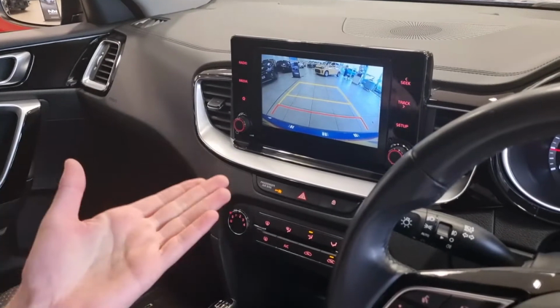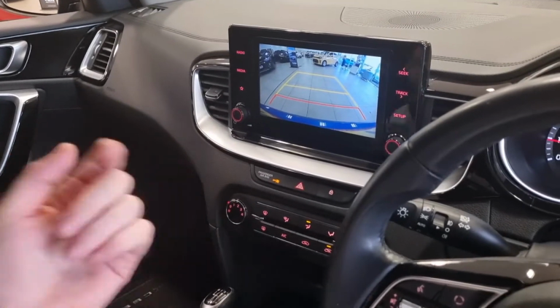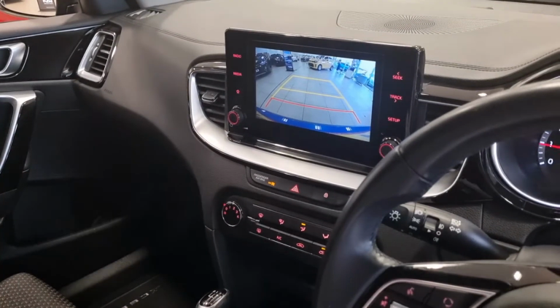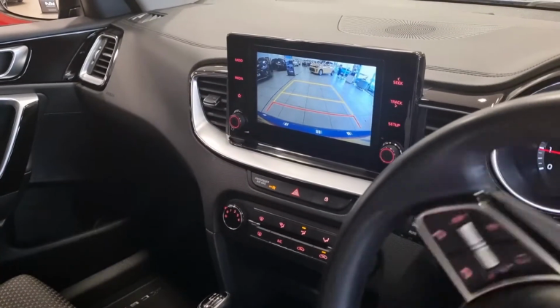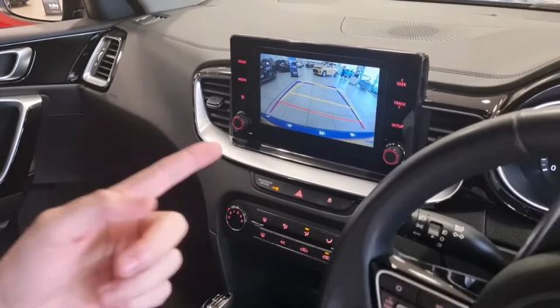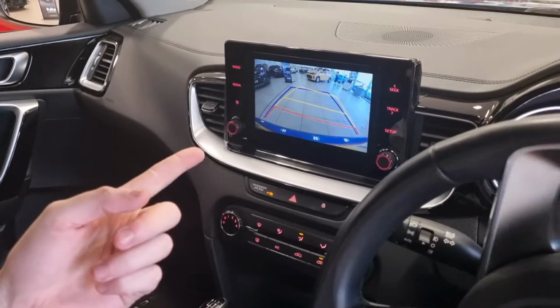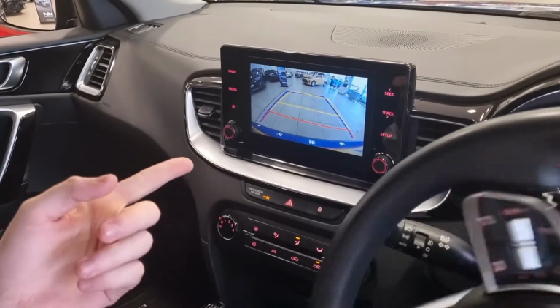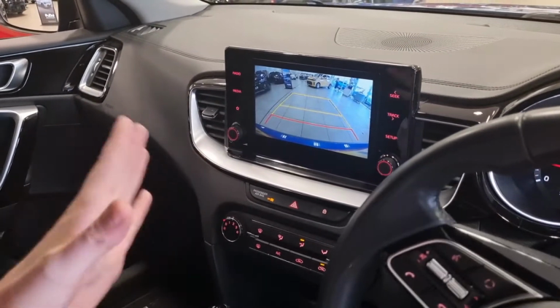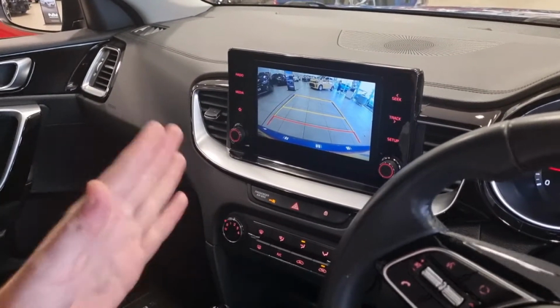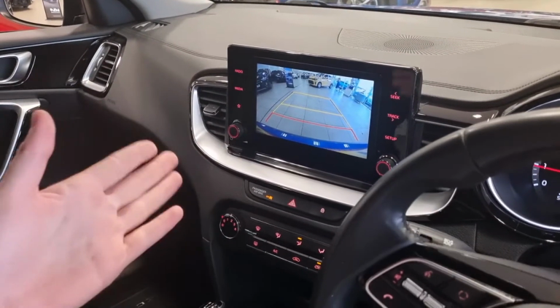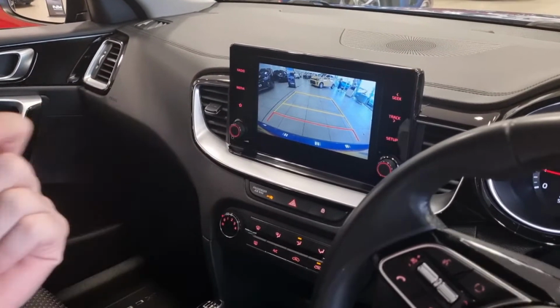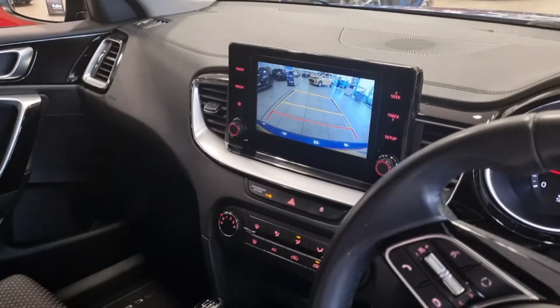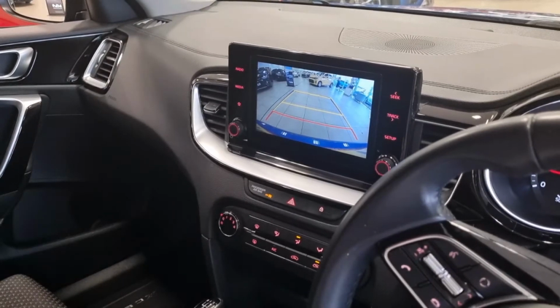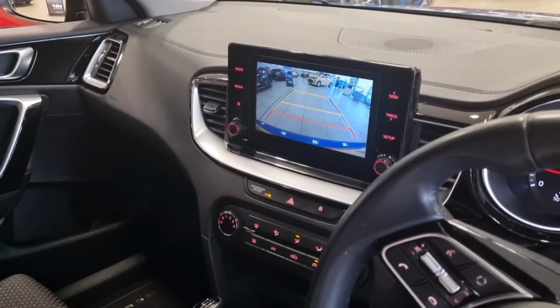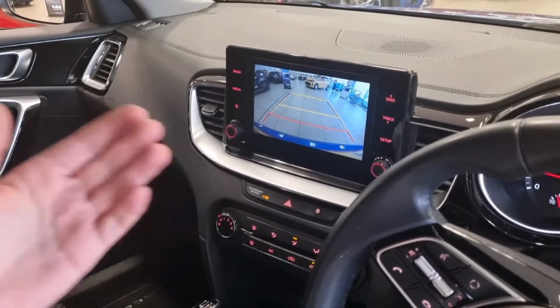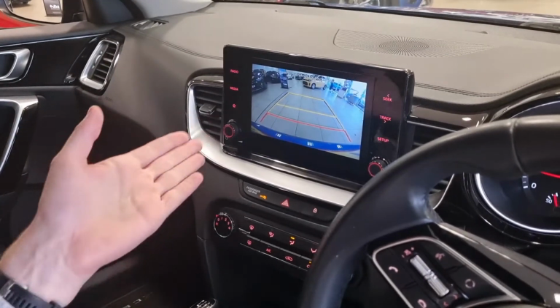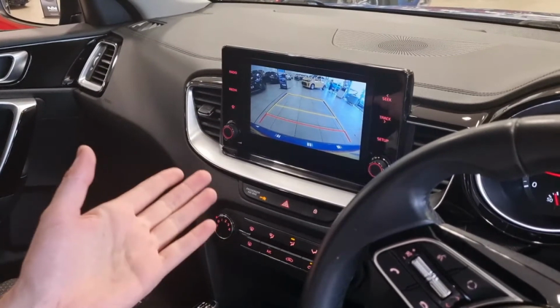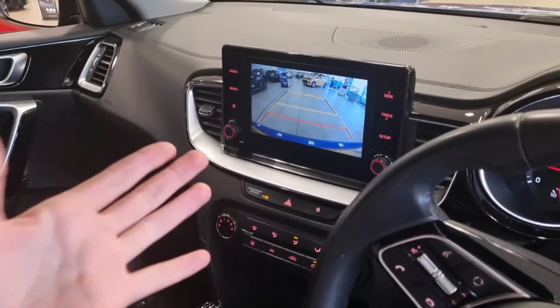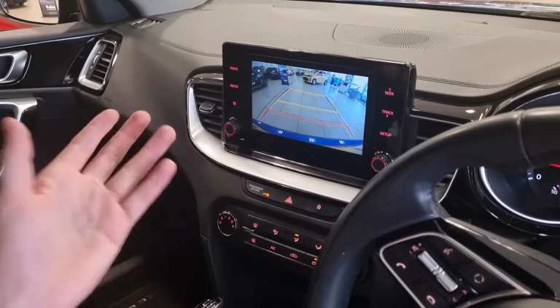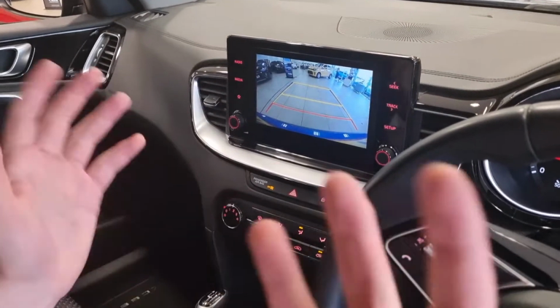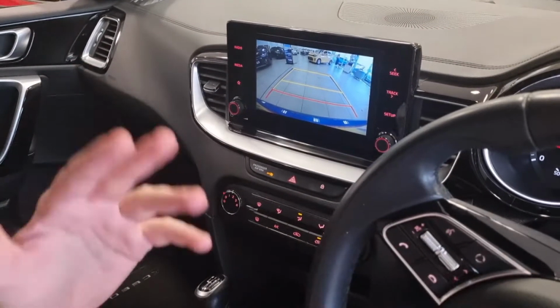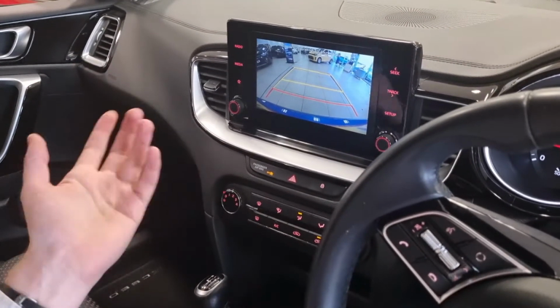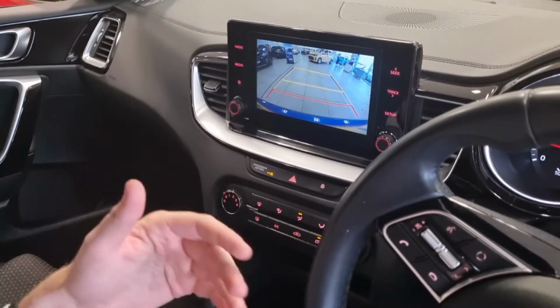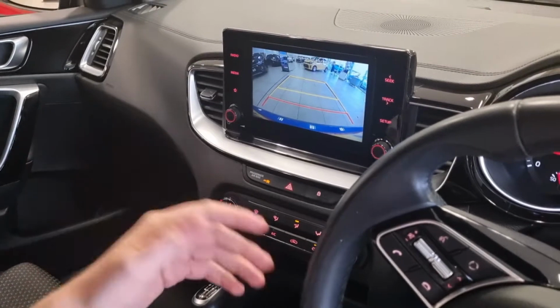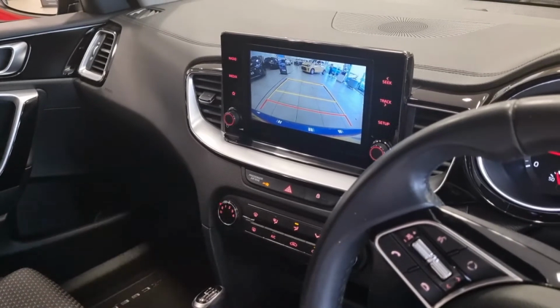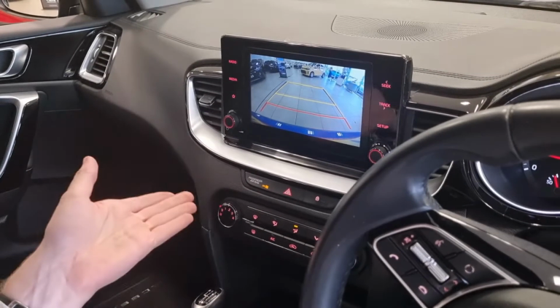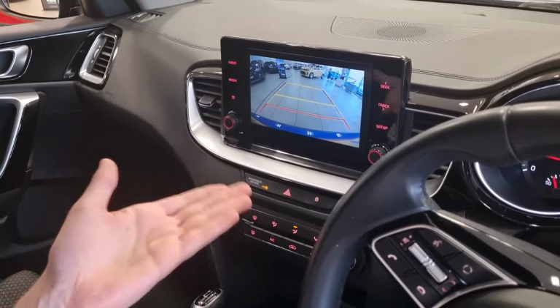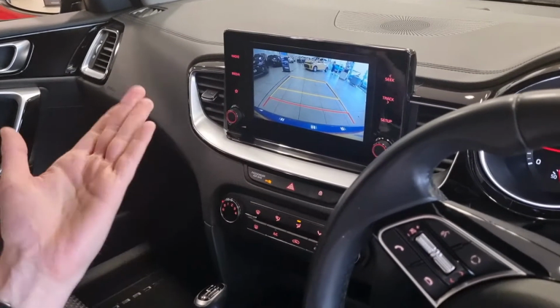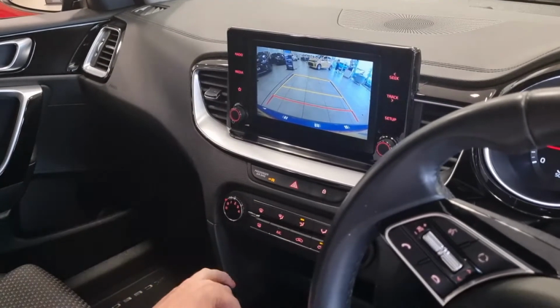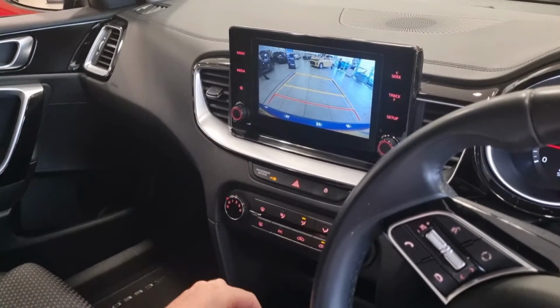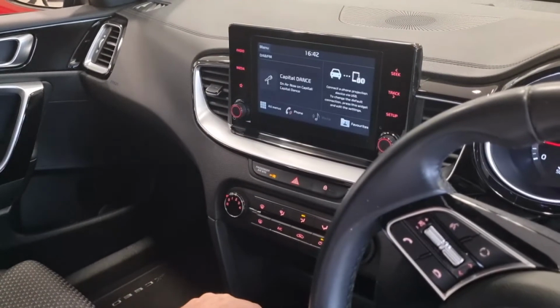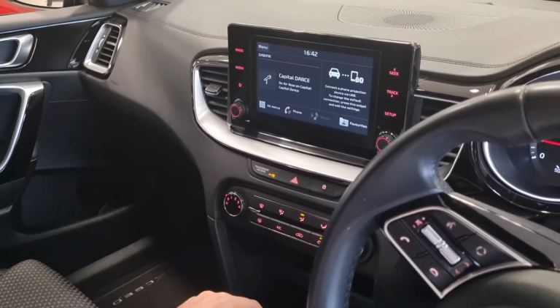It also comes with a reversing camera, so you've got the parking dynamic guidelines. There are no sensors, but you can see just how crystal clear that camera is. It's more of a backup really — obviously observations with the mirrors behind you is the main way to go, but it's there as a backup if you need it.